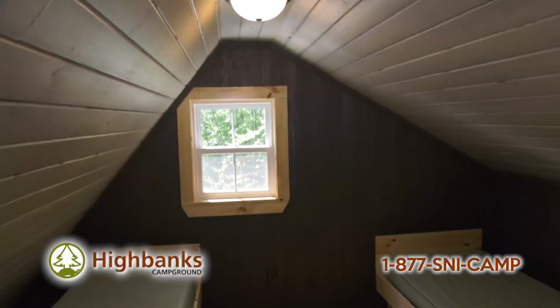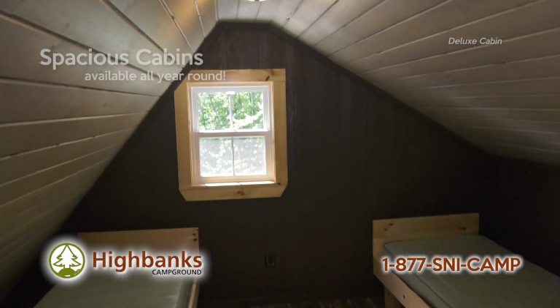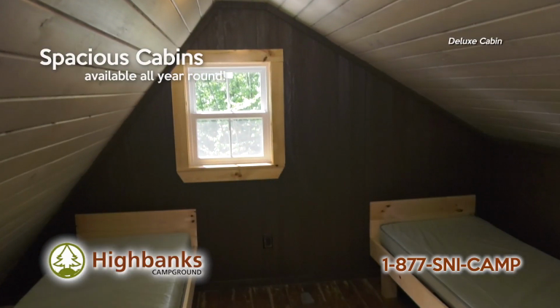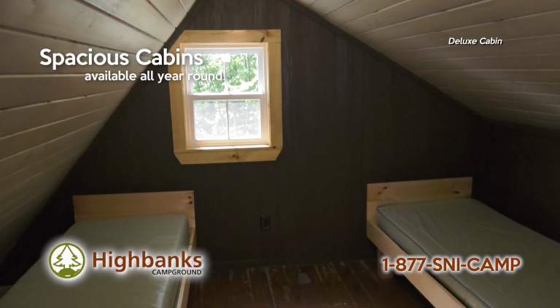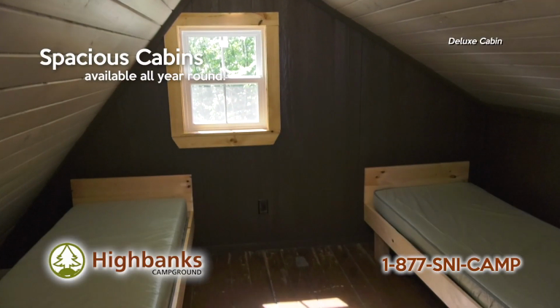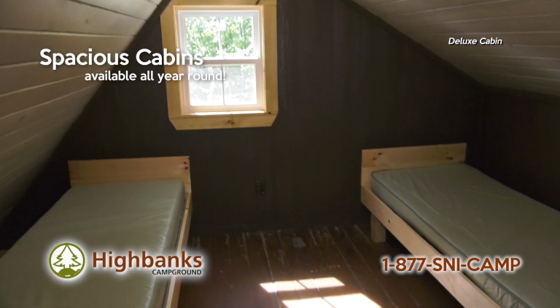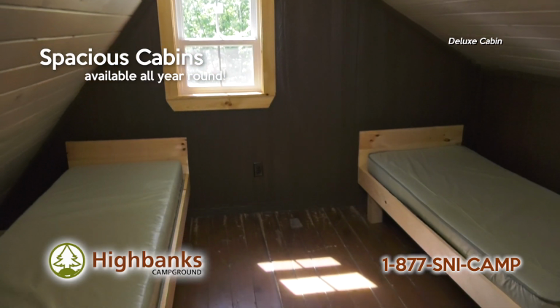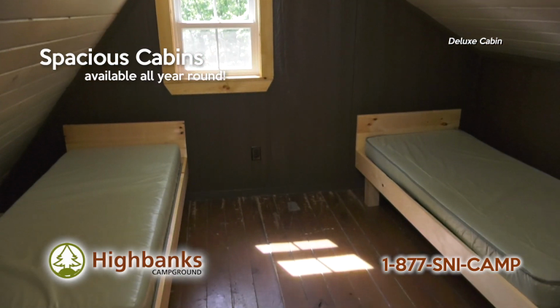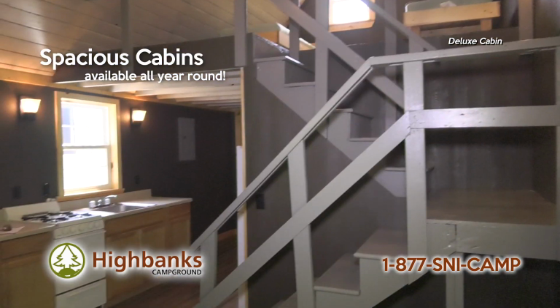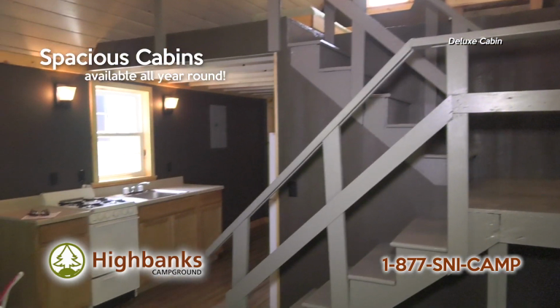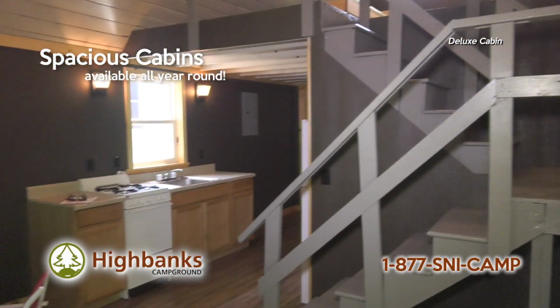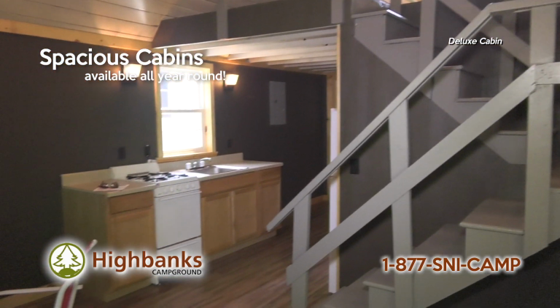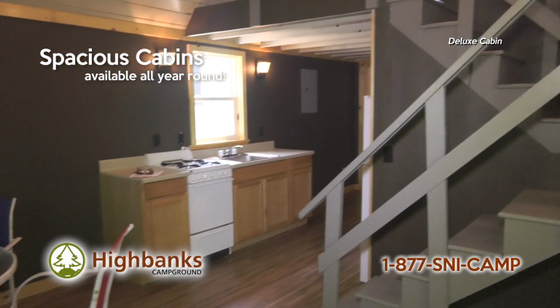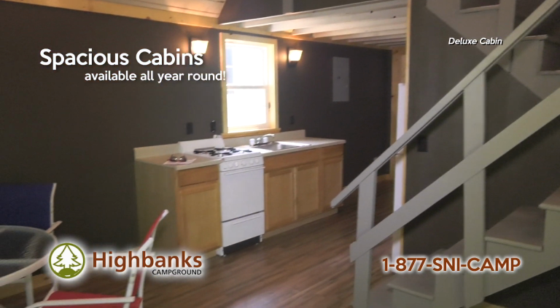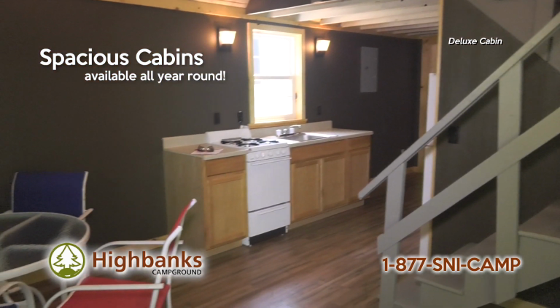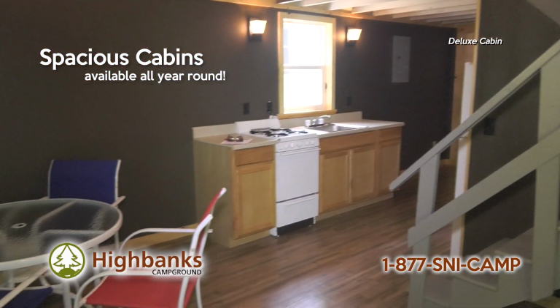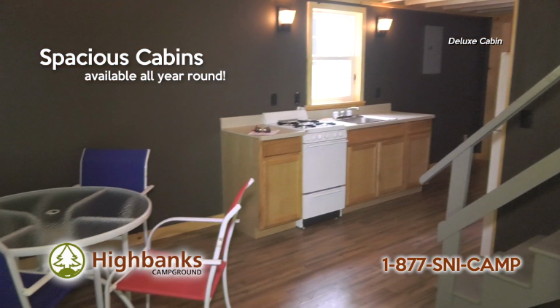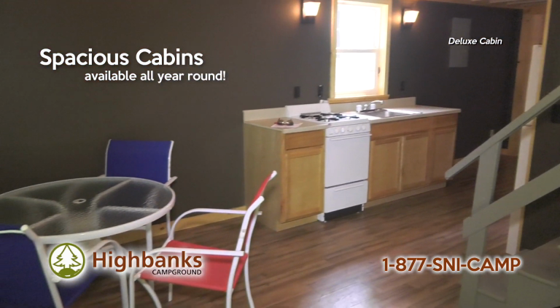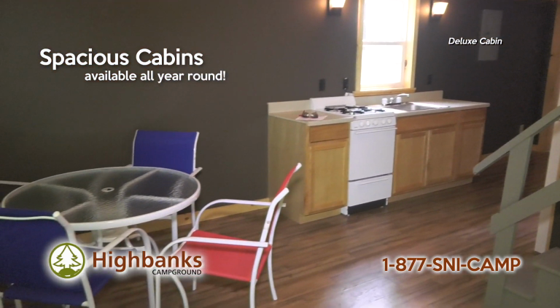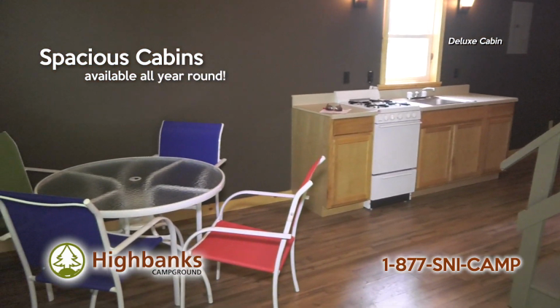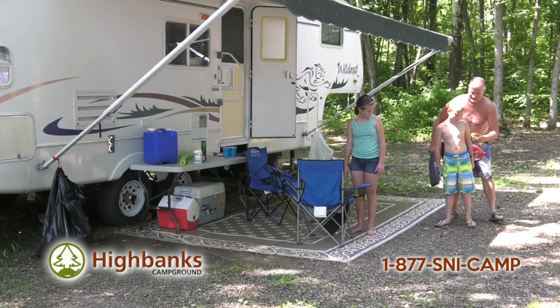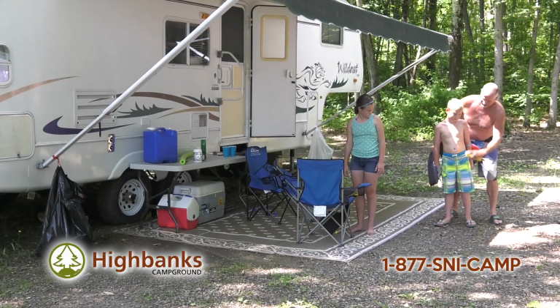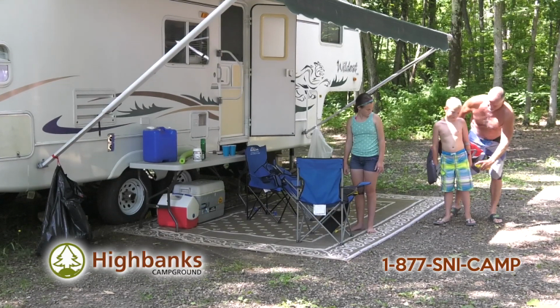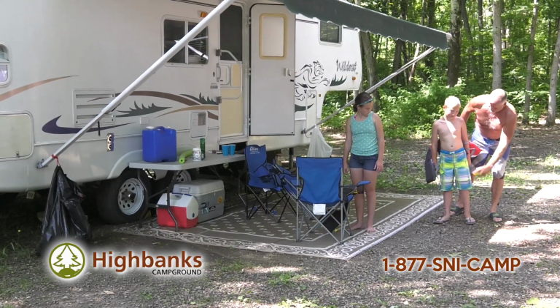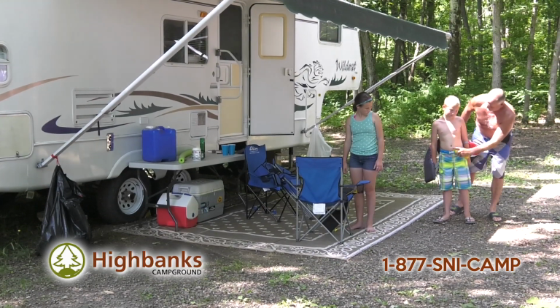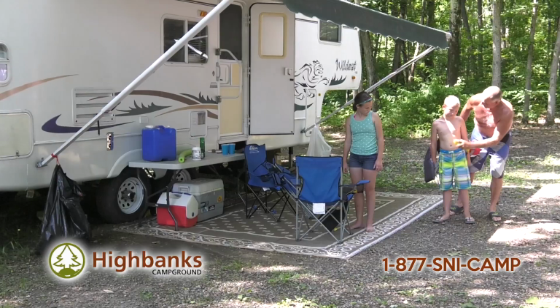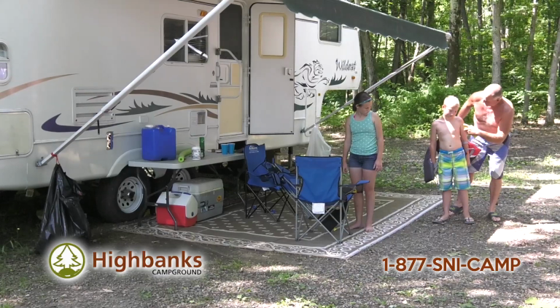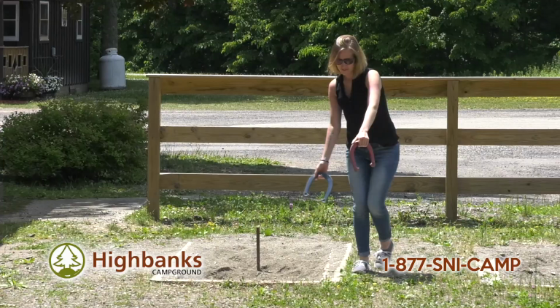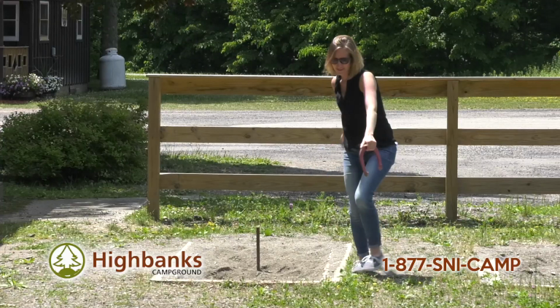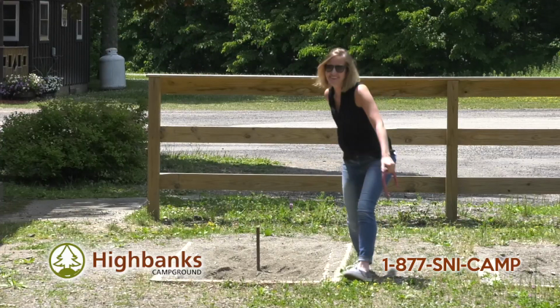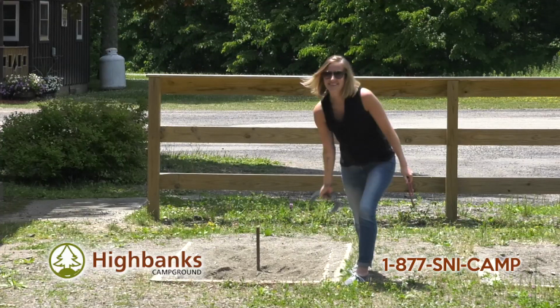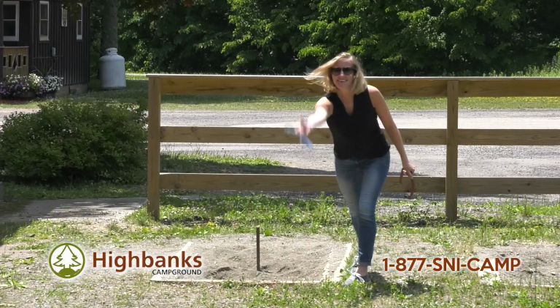We have spacious cabins with private bedroom lofts, kitchen and living areas. Have a tent or RV? Our sites have water and electric hookups.